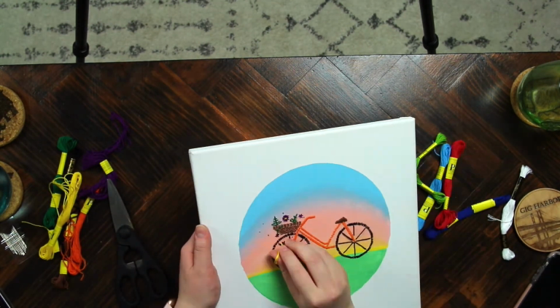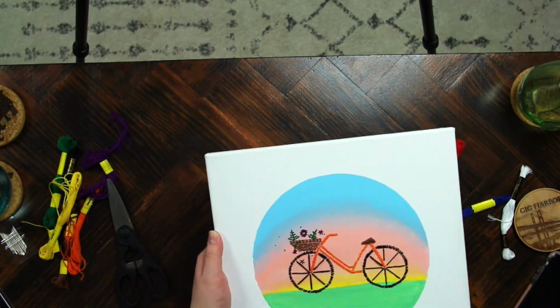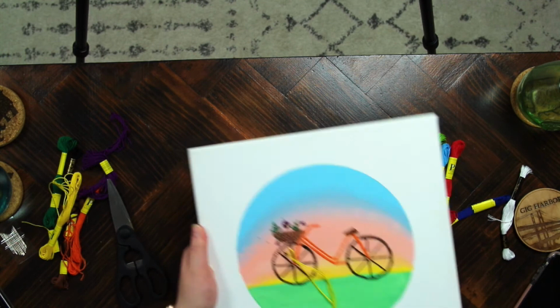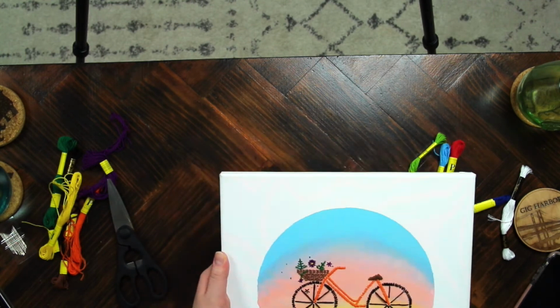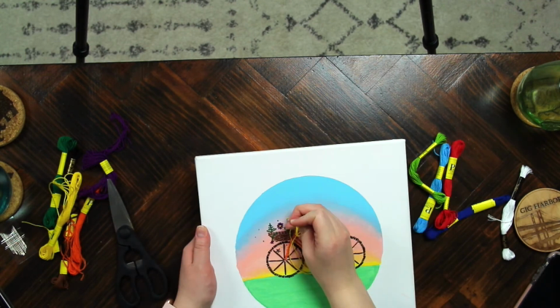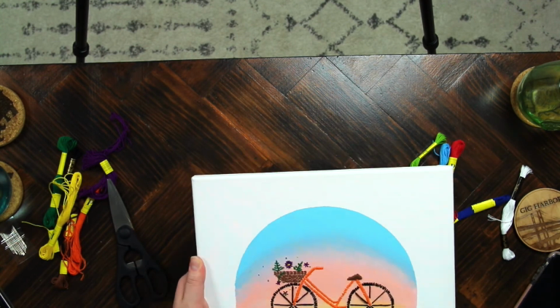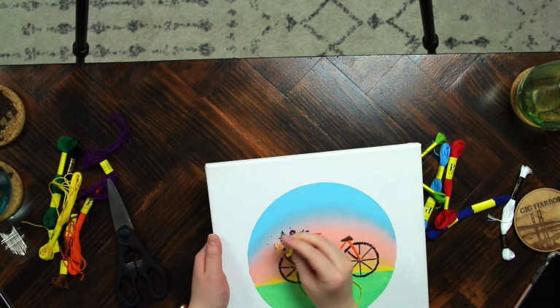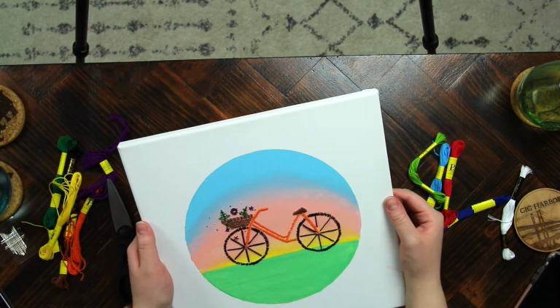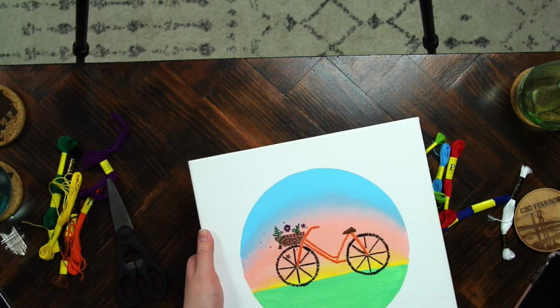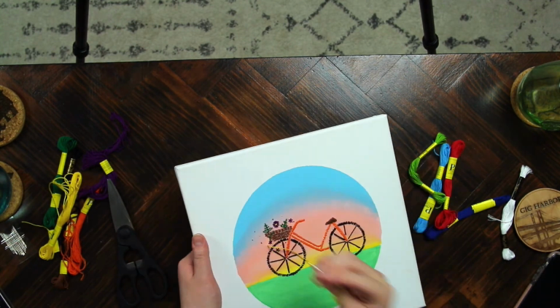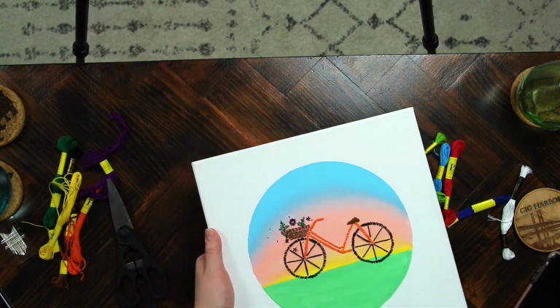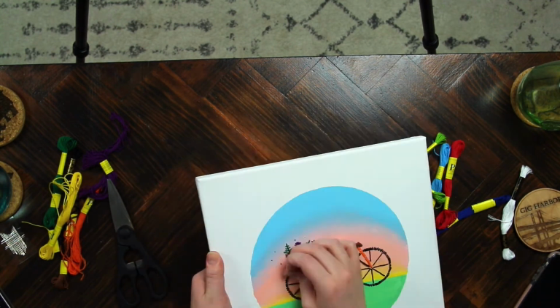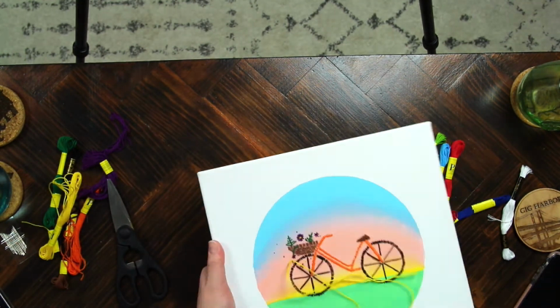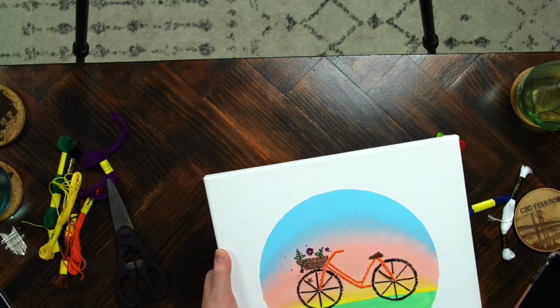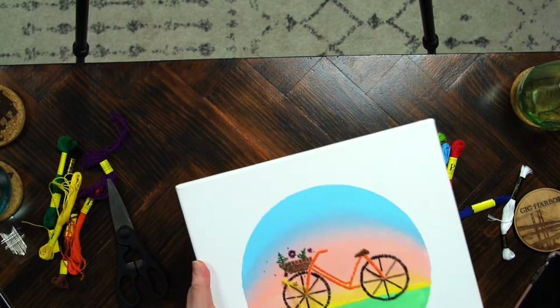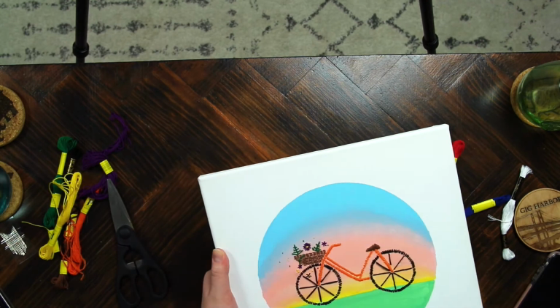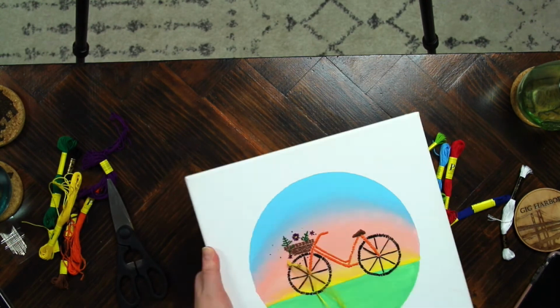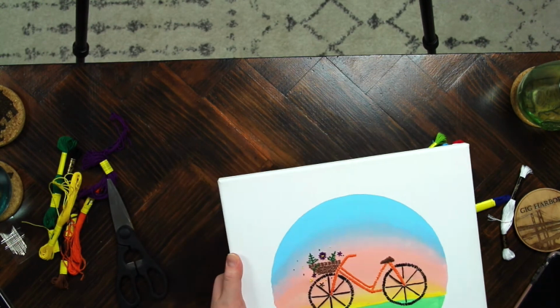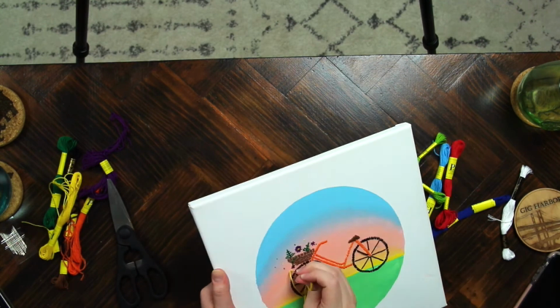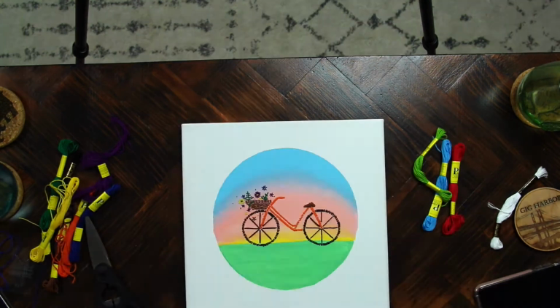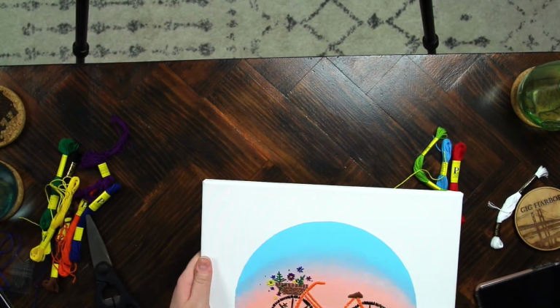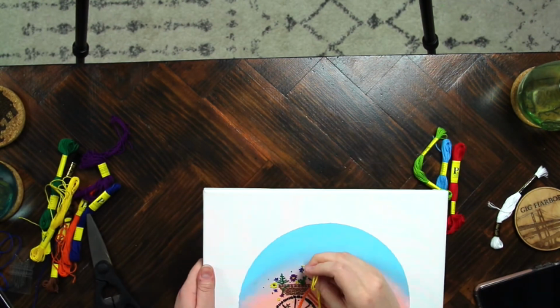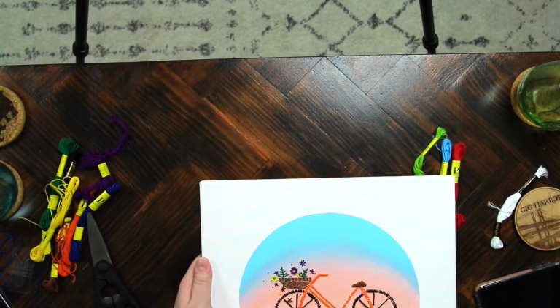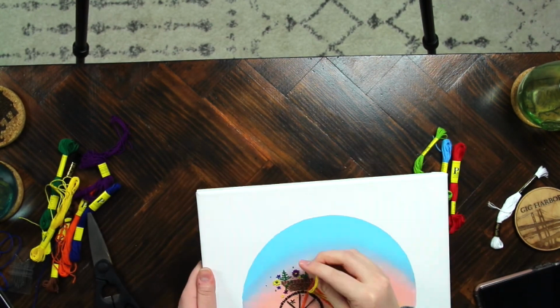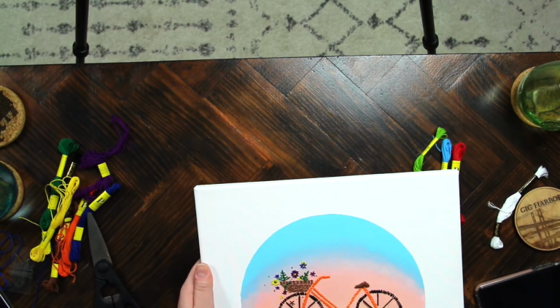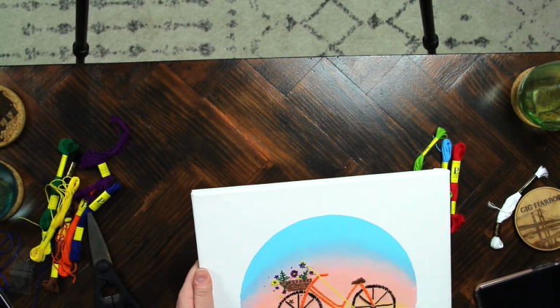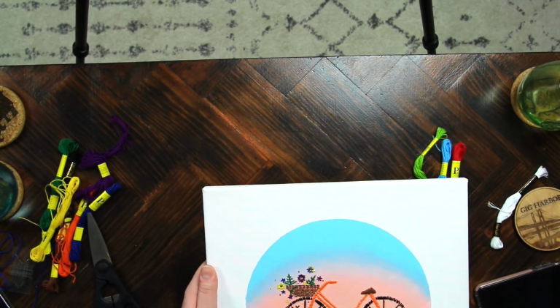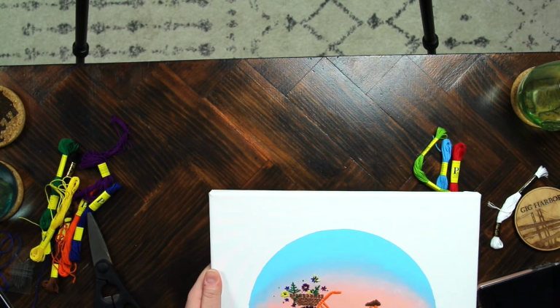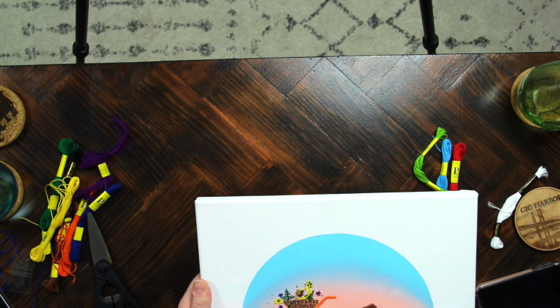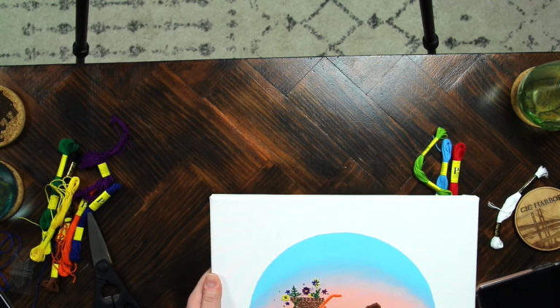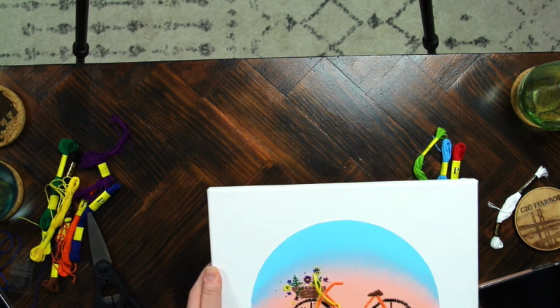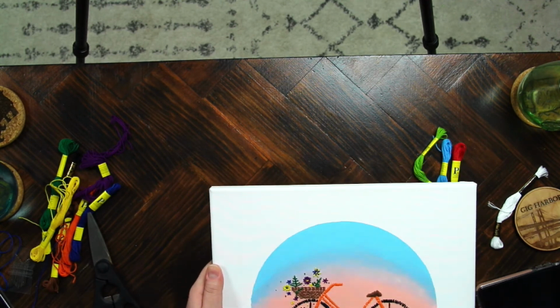I did end up putting some of the flowers in the wheels just as if they're falling out of the basket, and I thought that kind of created some cool motion. I just really love how the flowers are 3D and they pop out of the painting more than if I would have painted them.